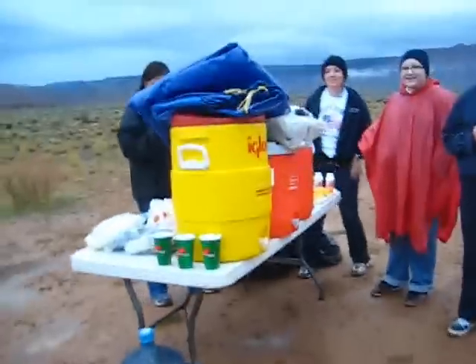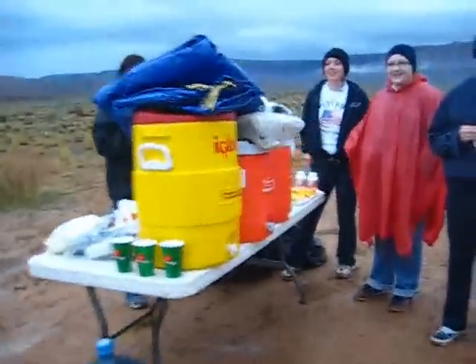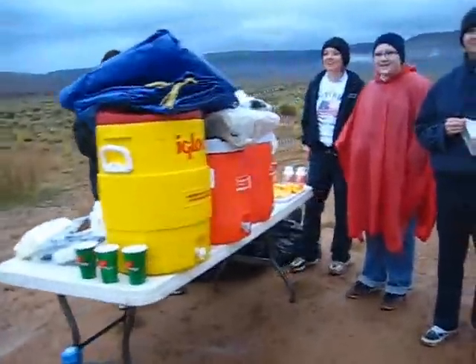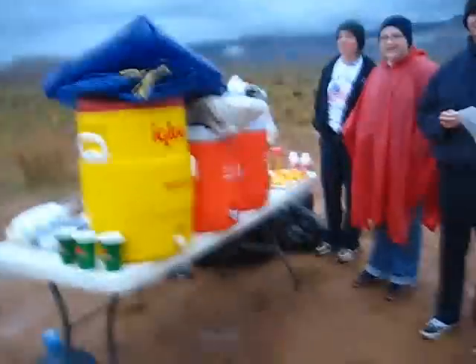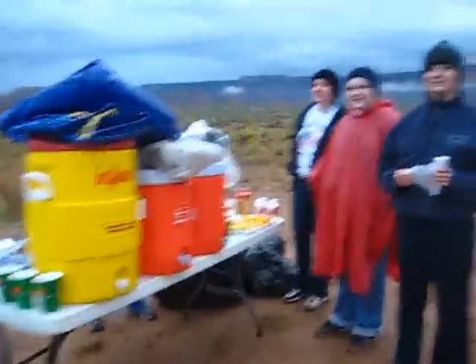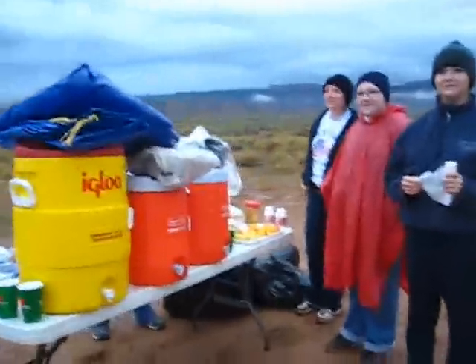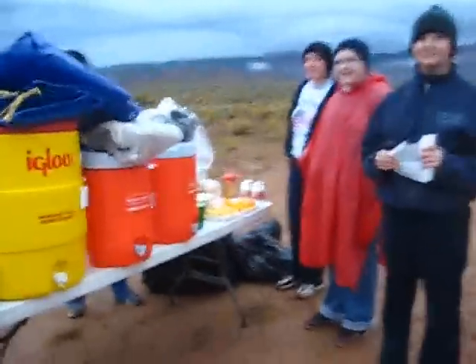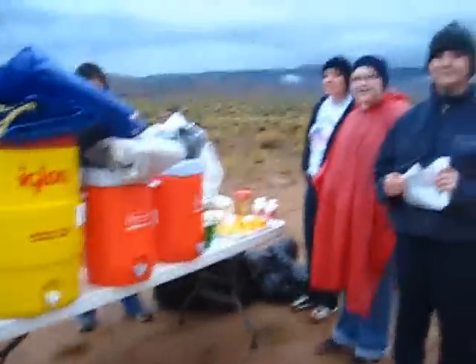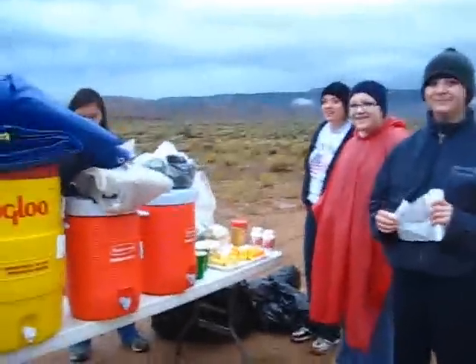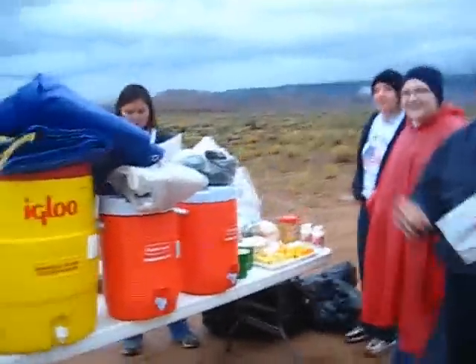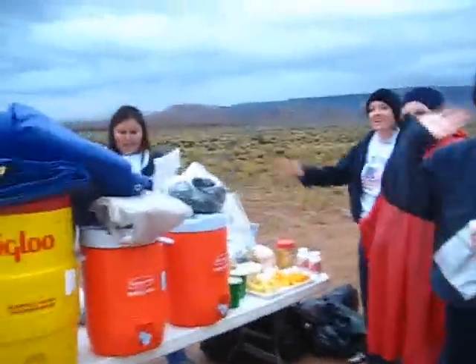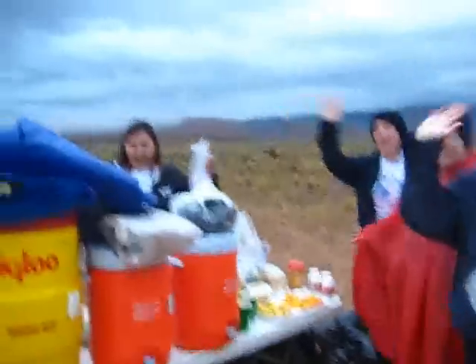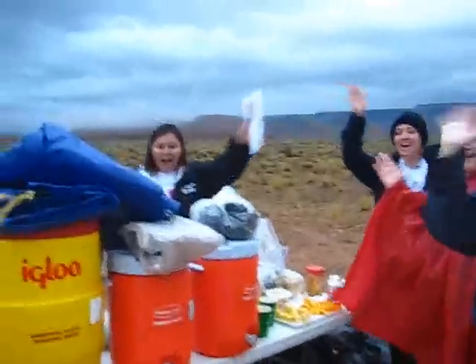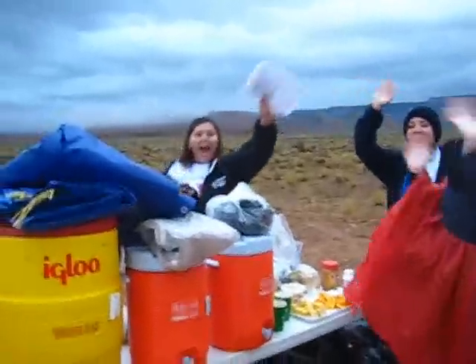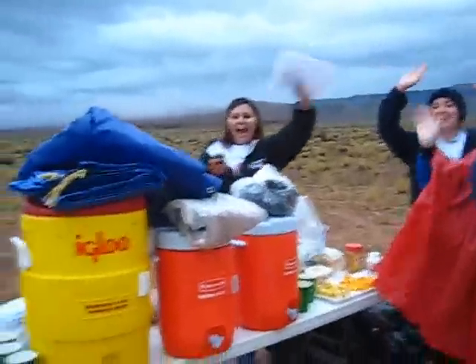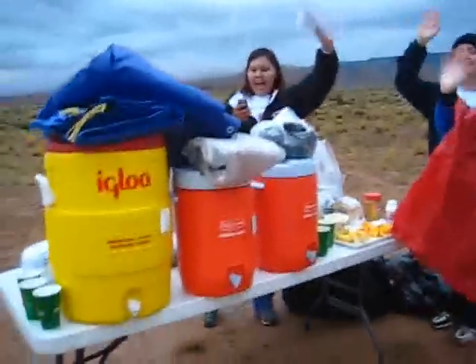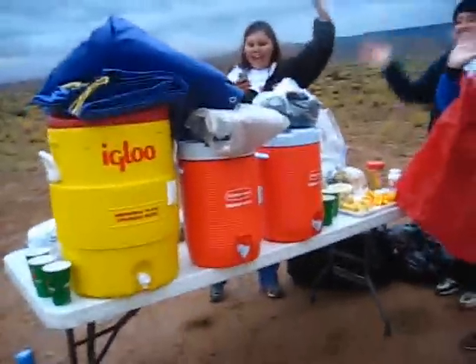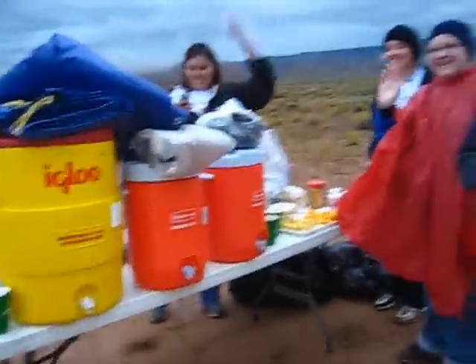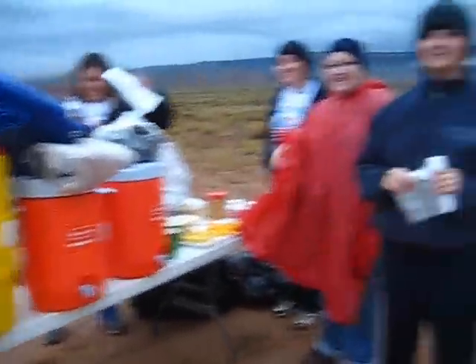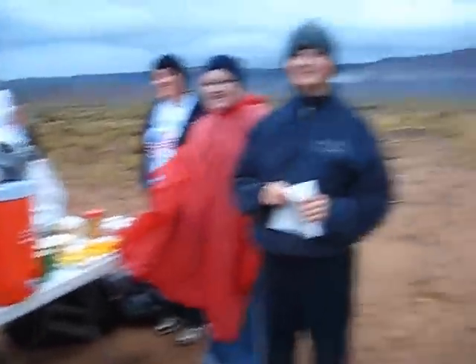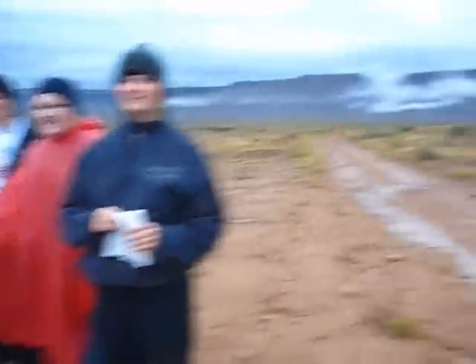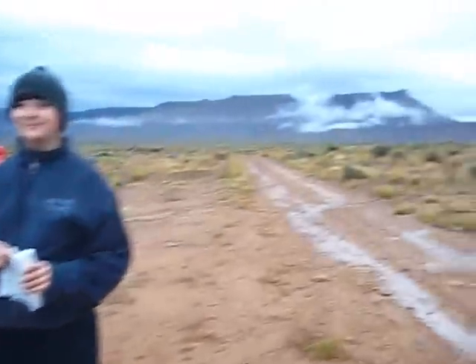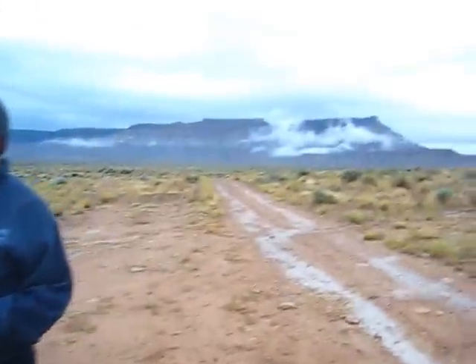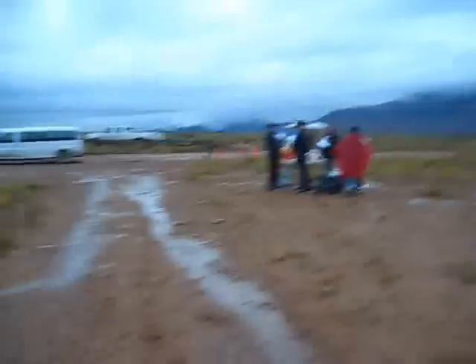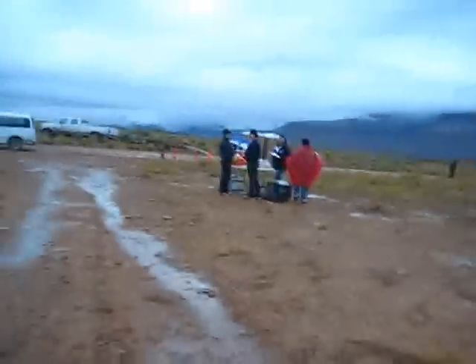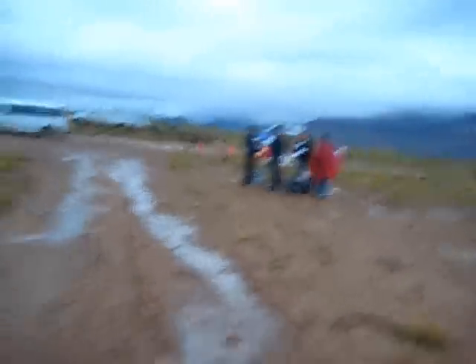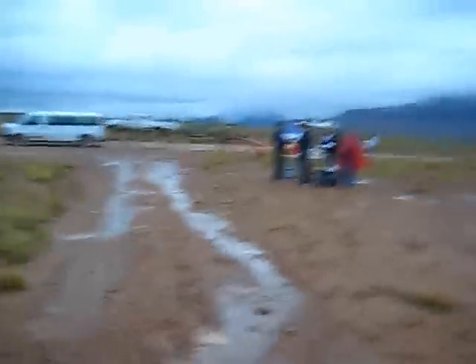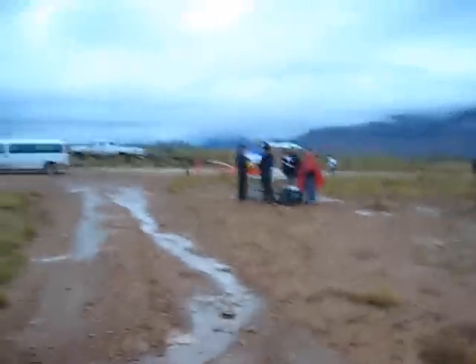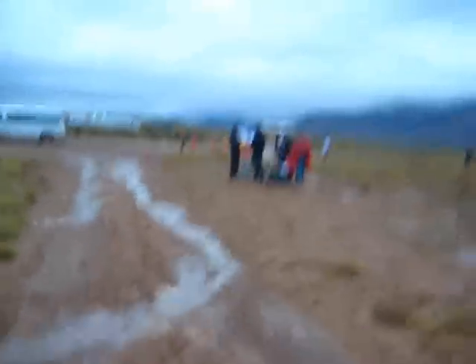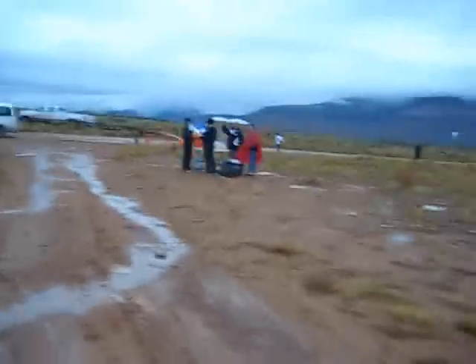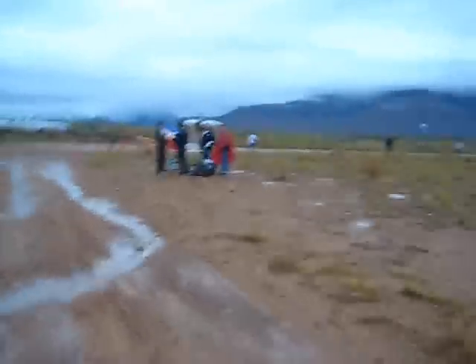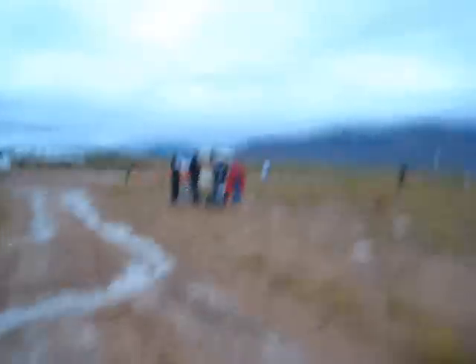Here we are at aid station number one. Say hello to everyone — hi! And off into the distance, saying goodbye to aid station number one.